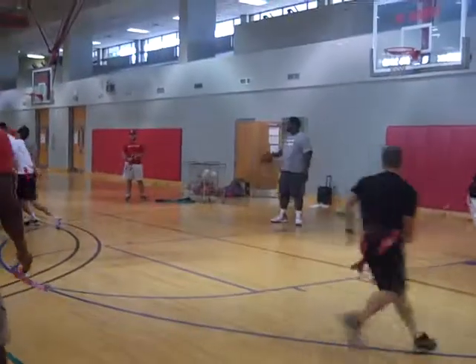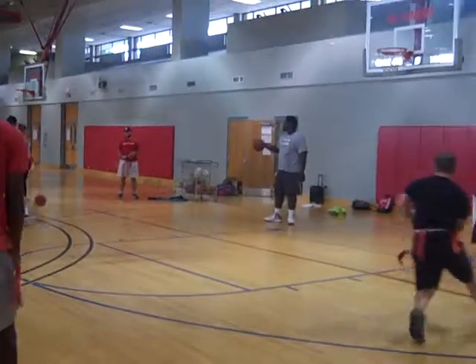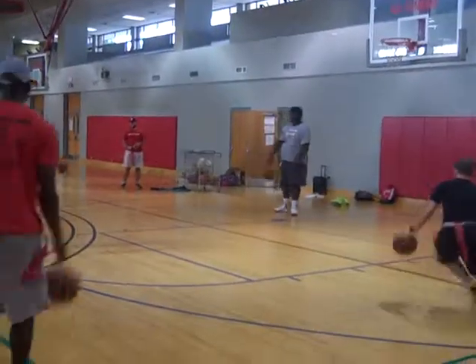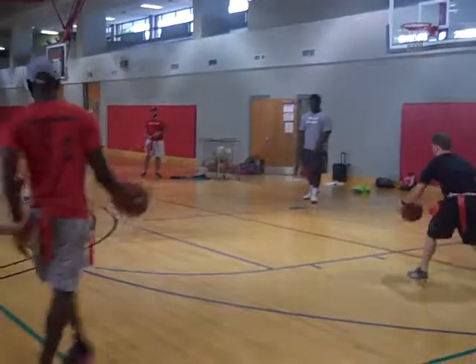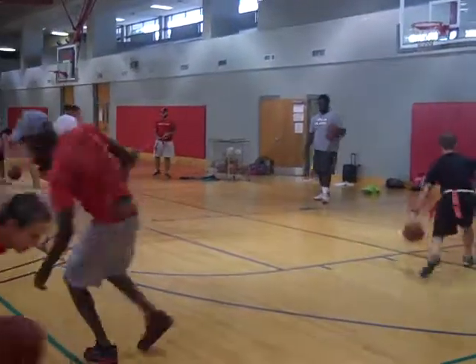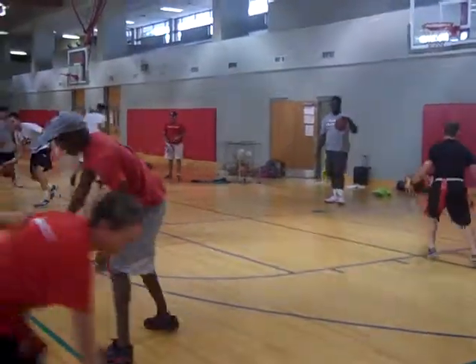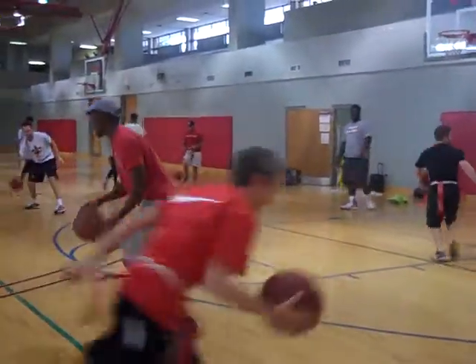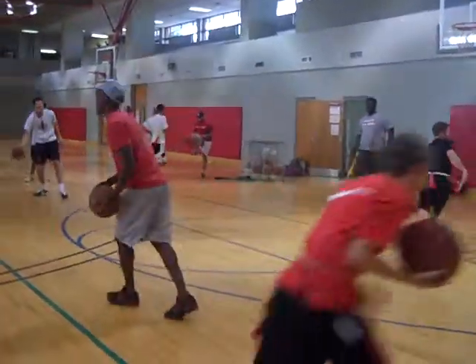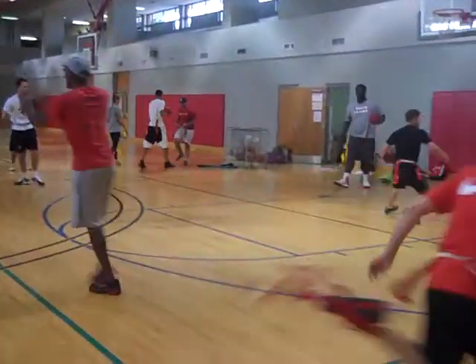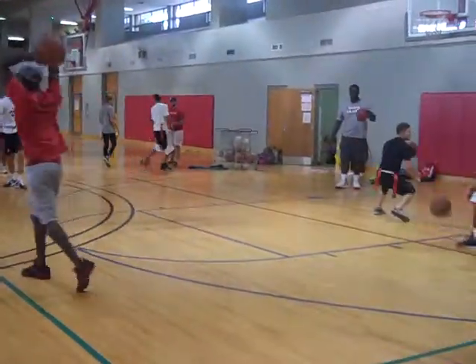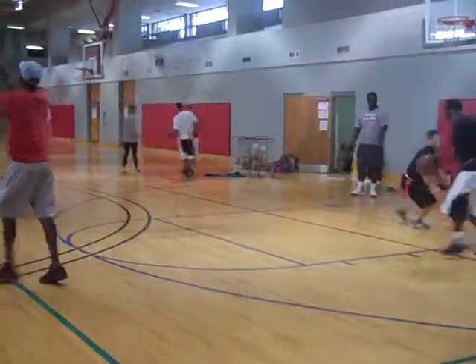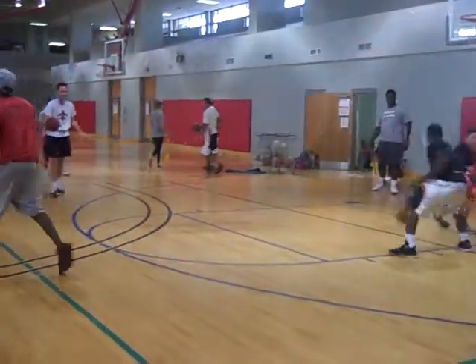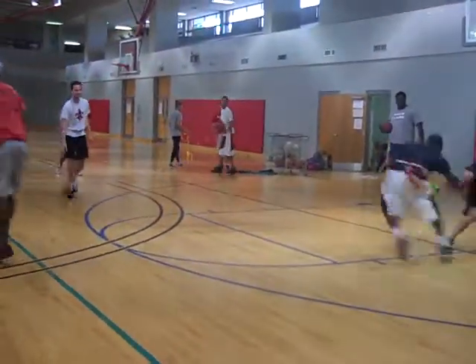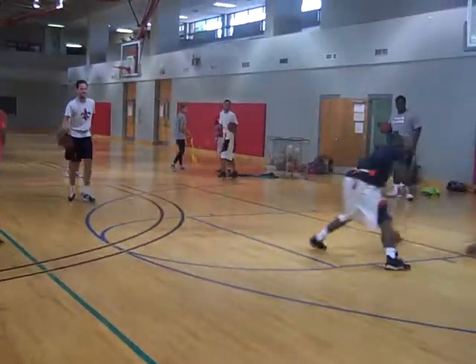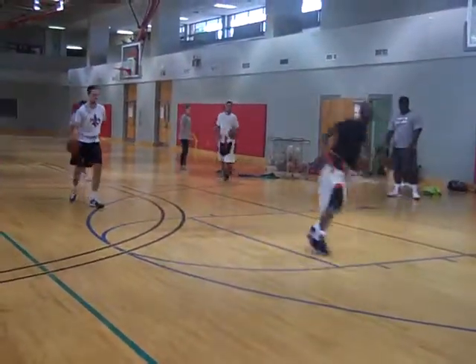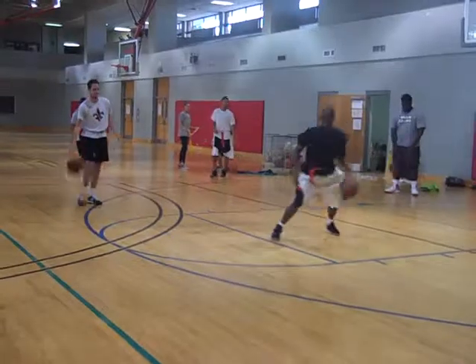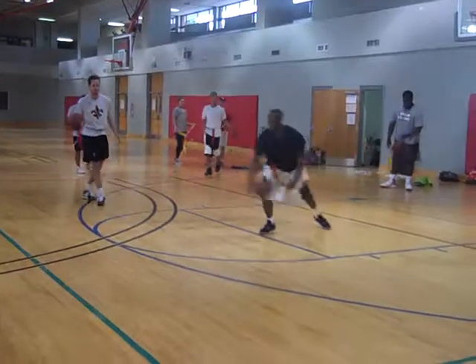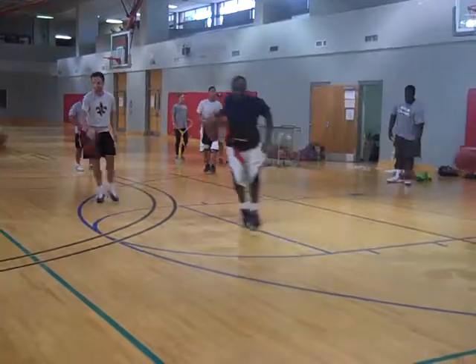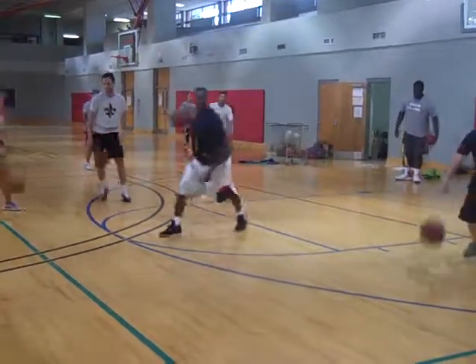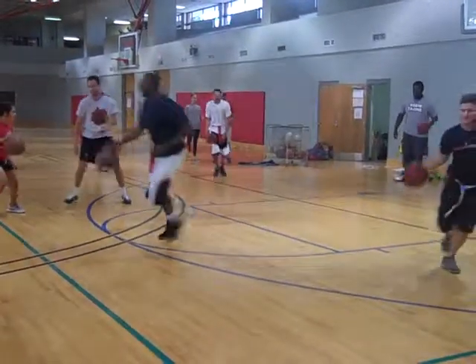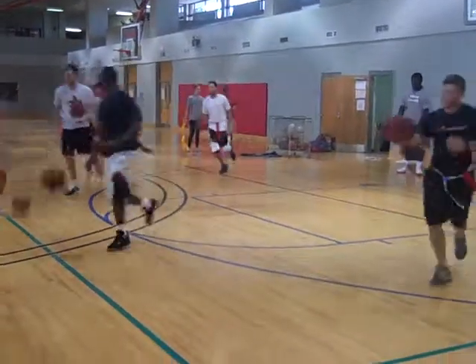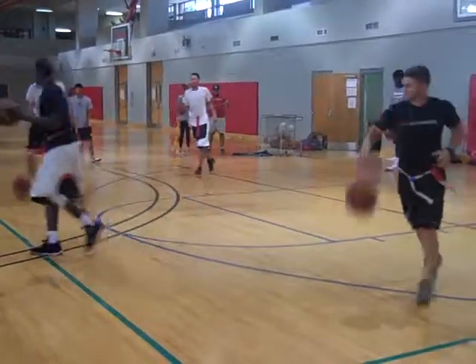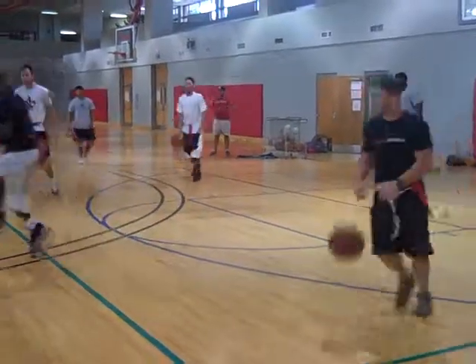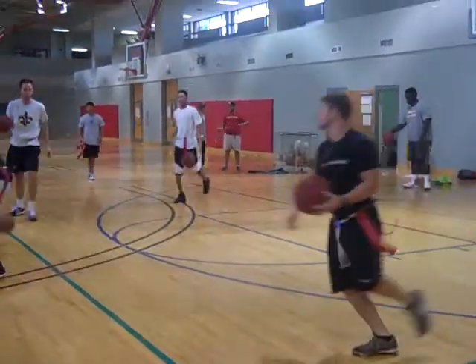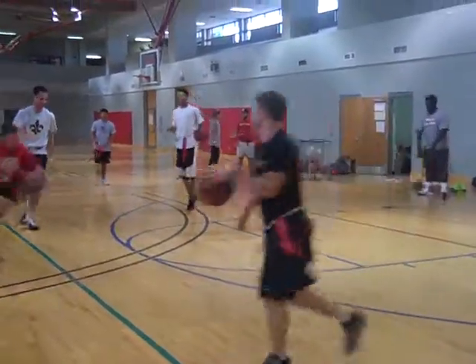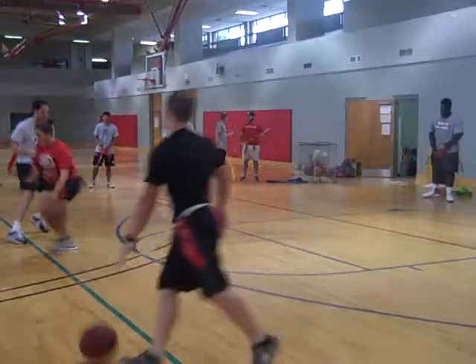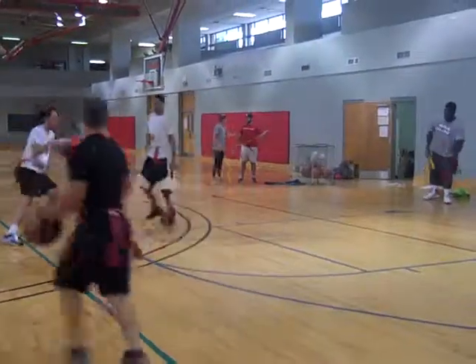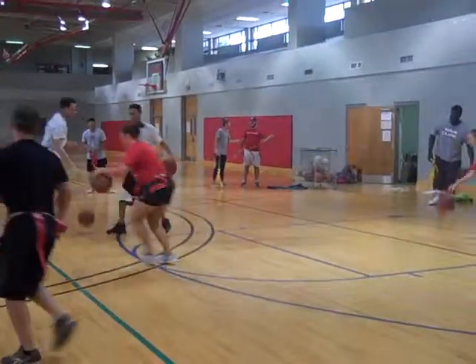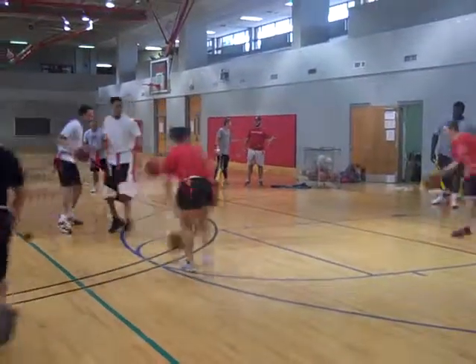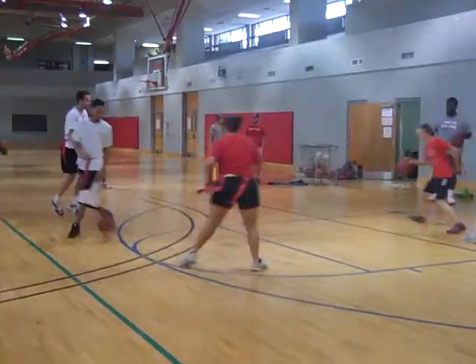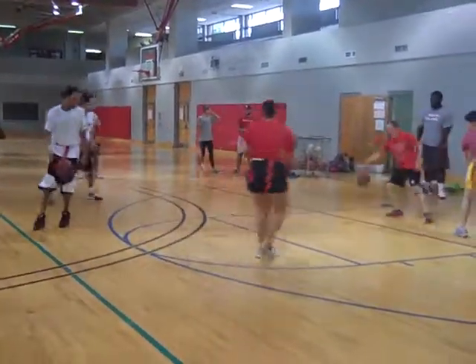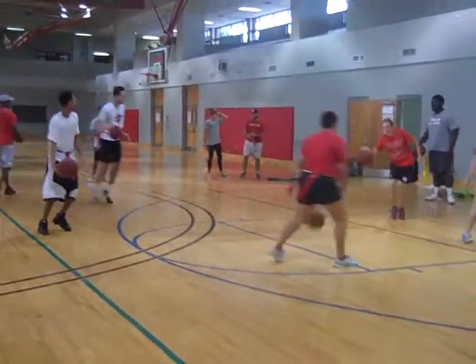Double up. That was the ball — you're out. Time! Time!